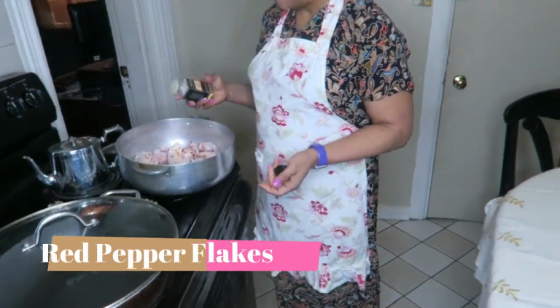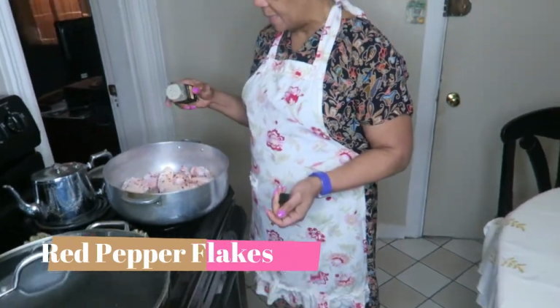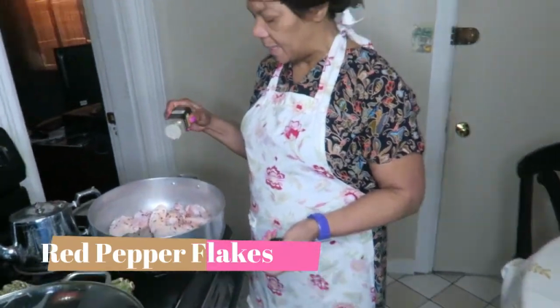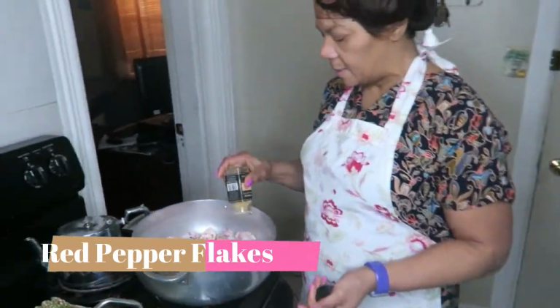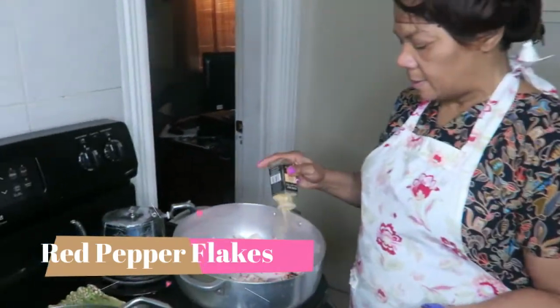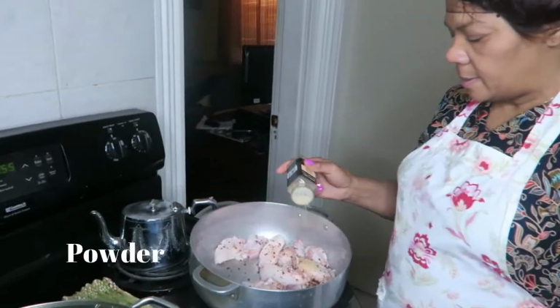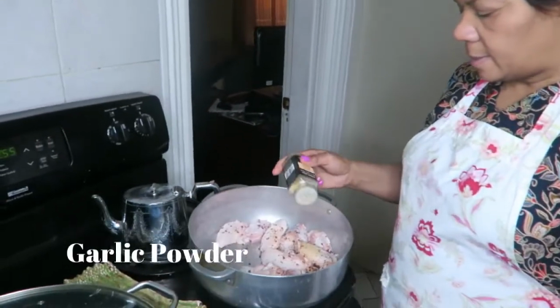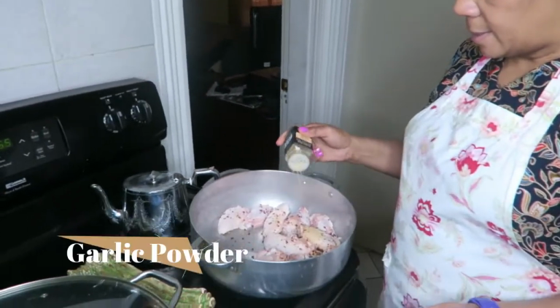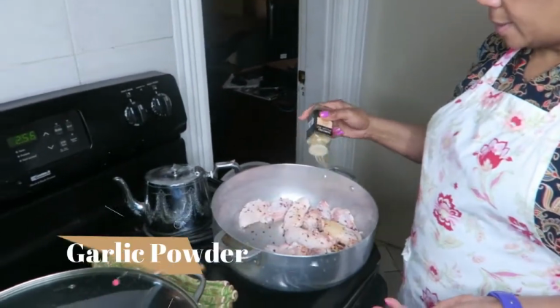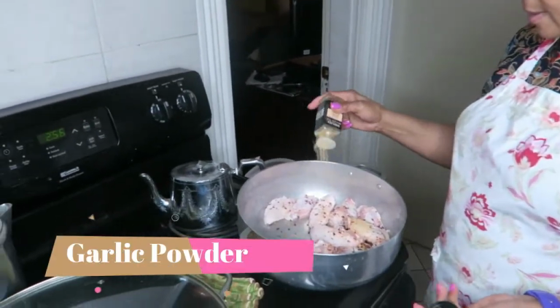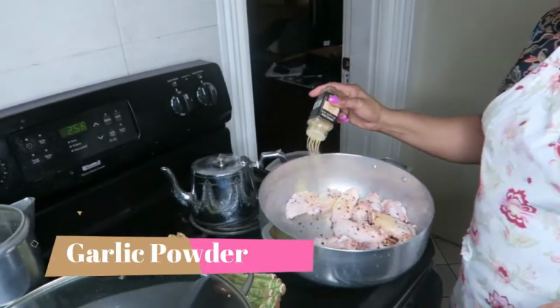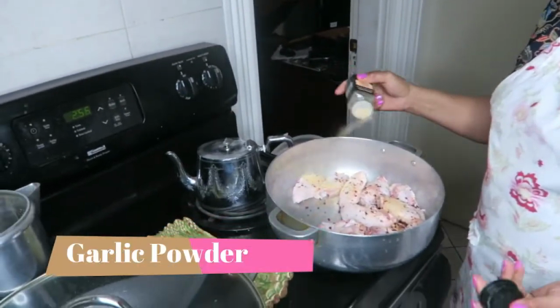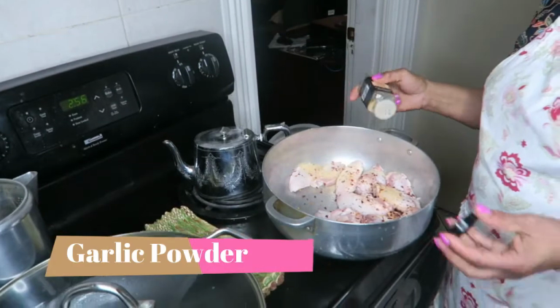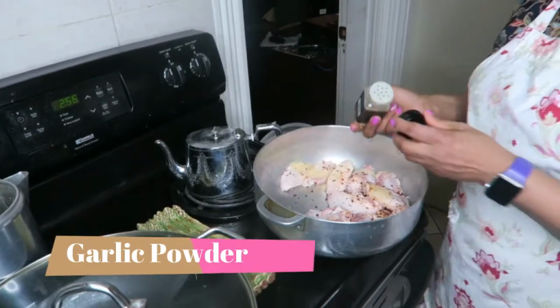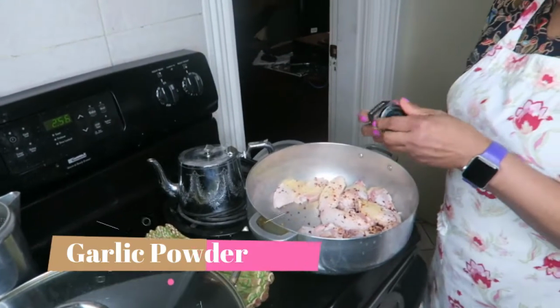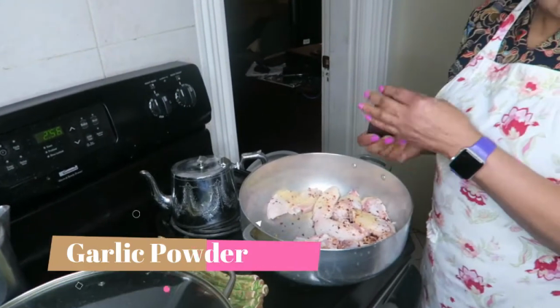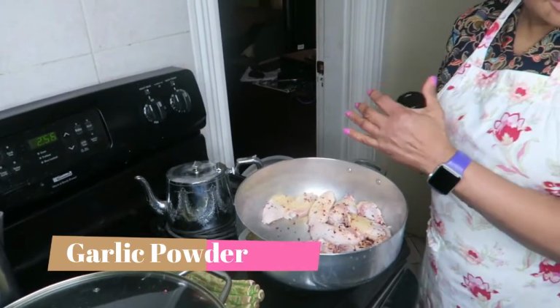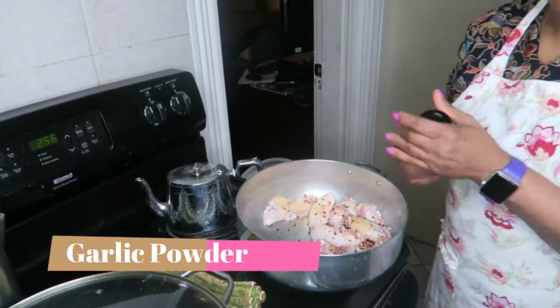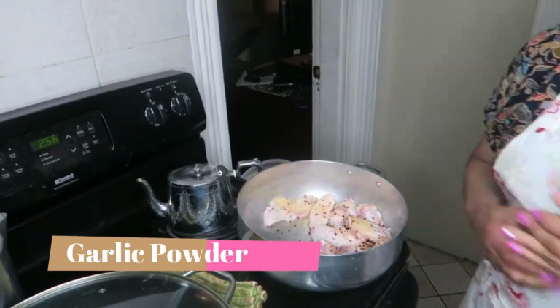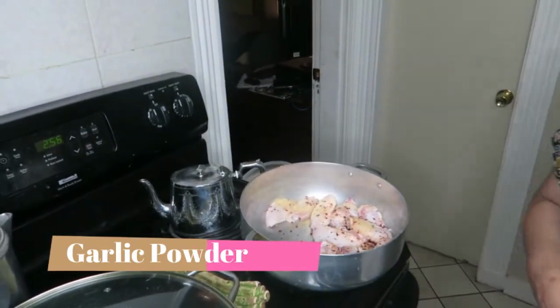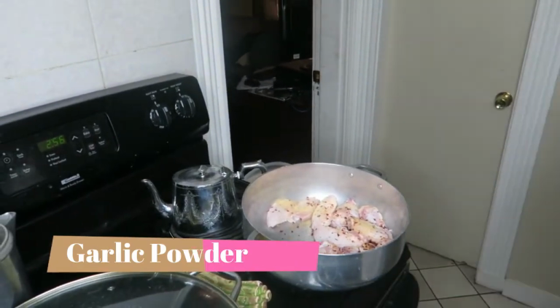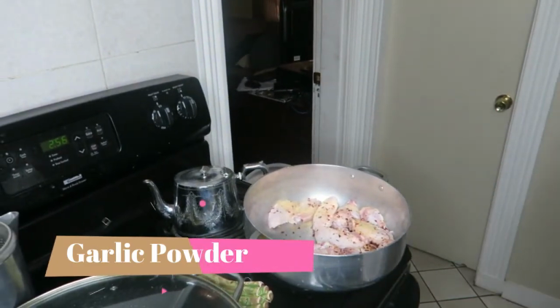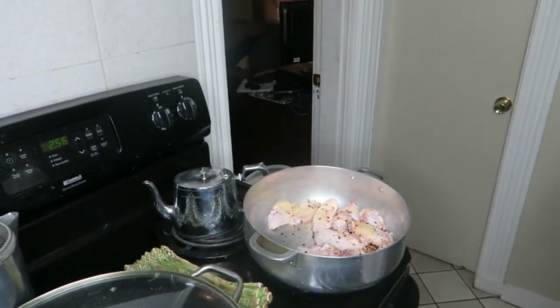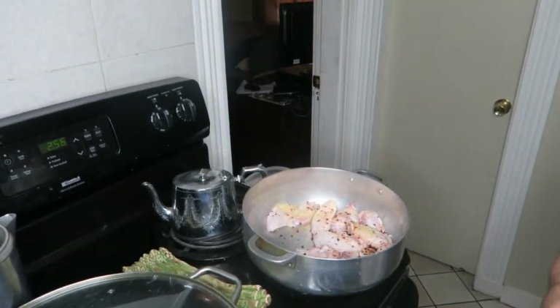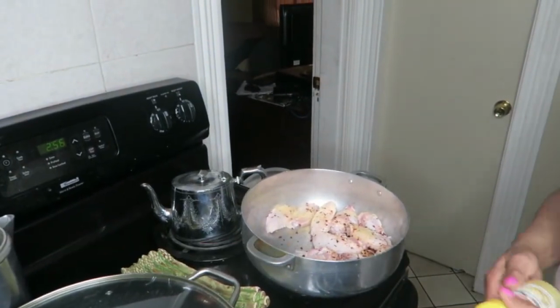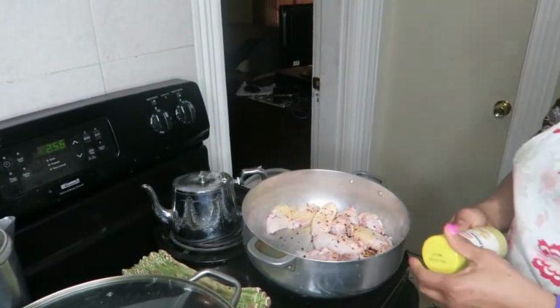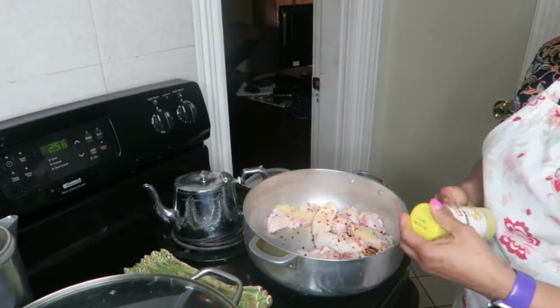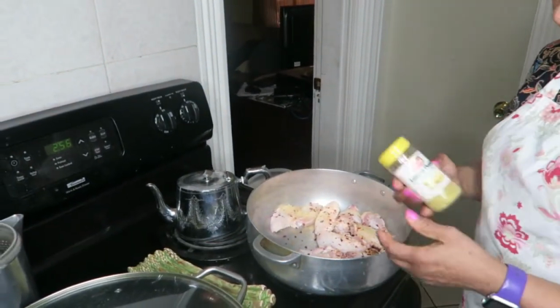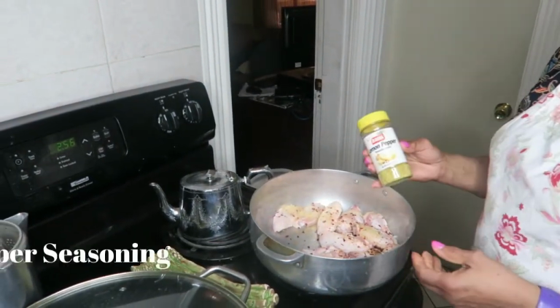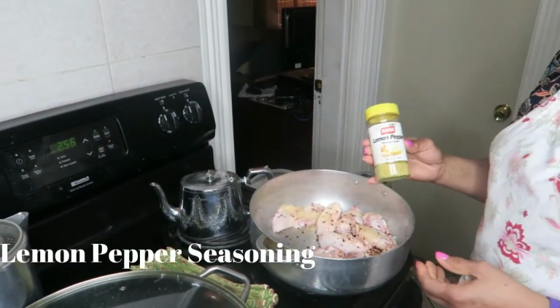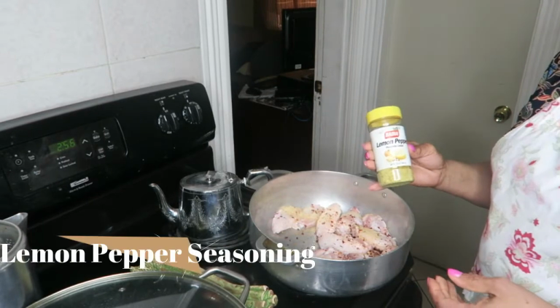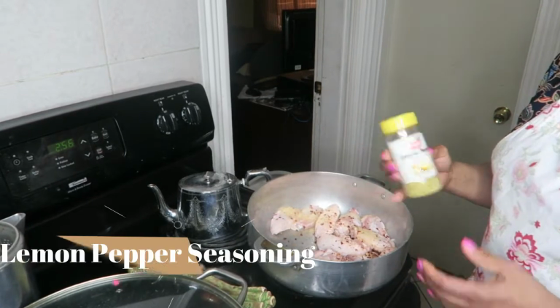After she cut her chicken, she cleaned it, and now she's going to season it. What was not caught on camera is her adding the red pepper chili flavor to the chicken.